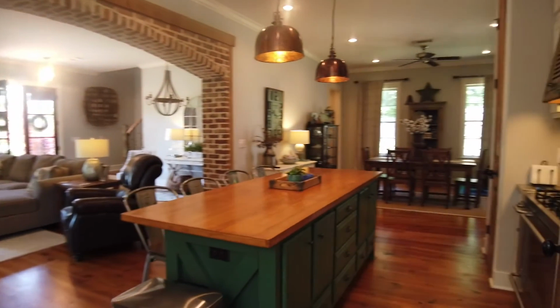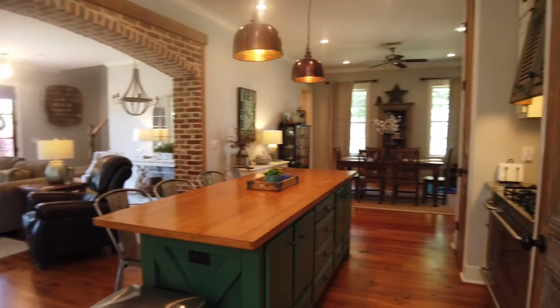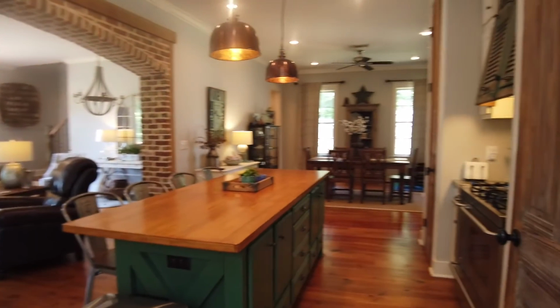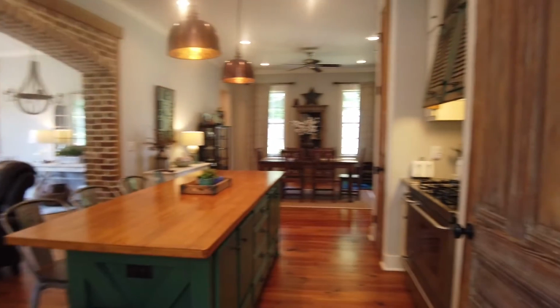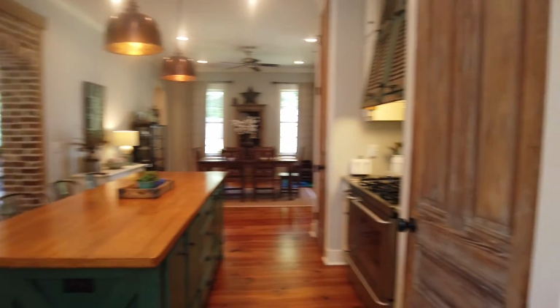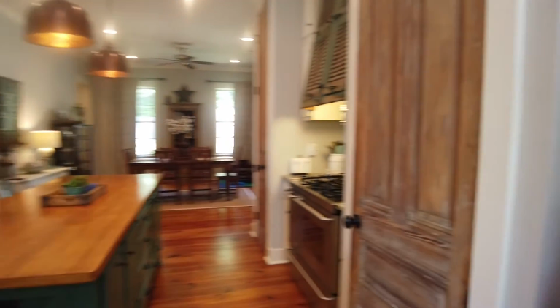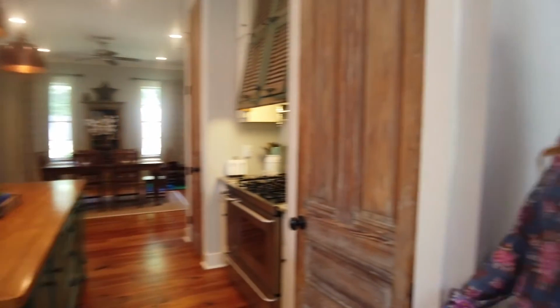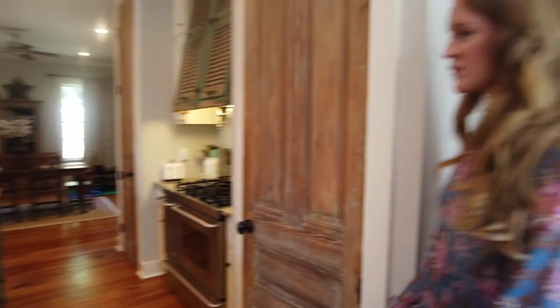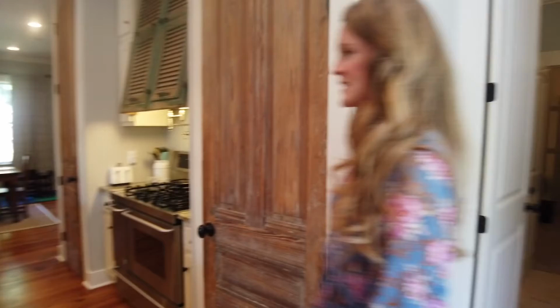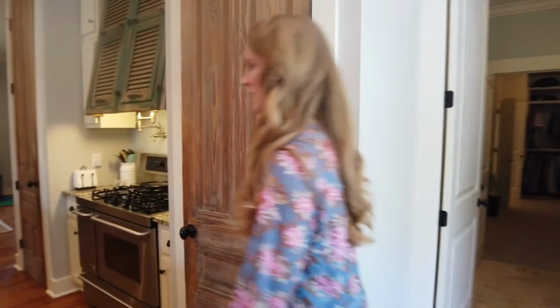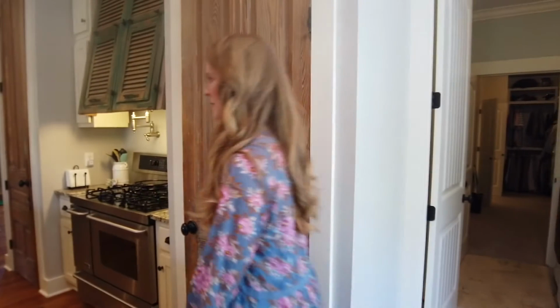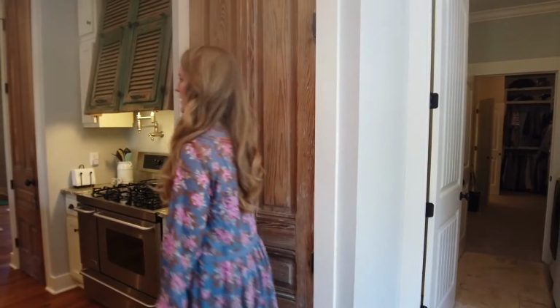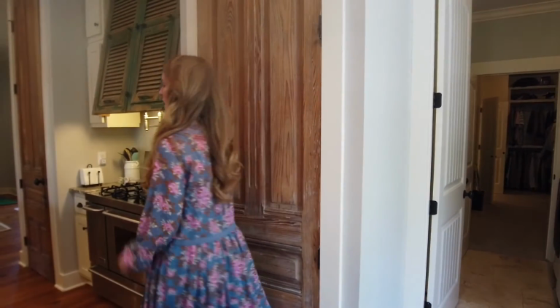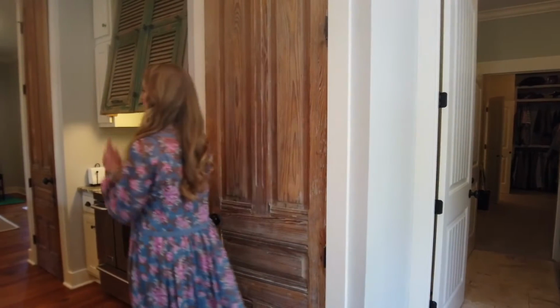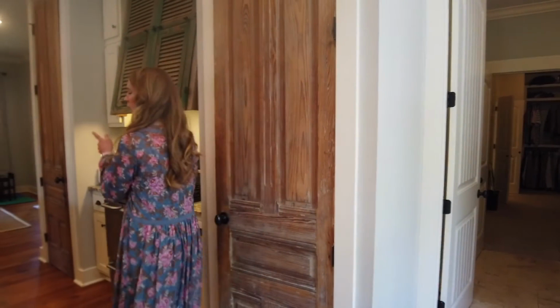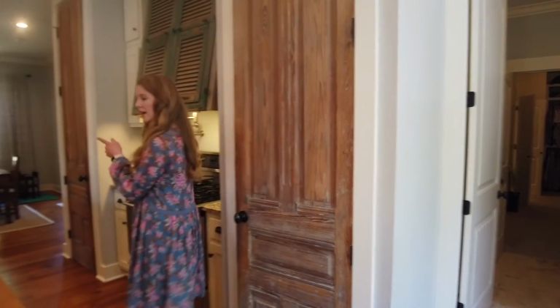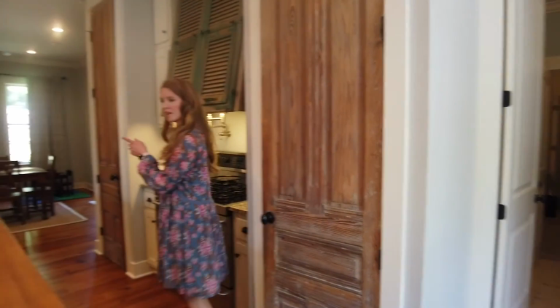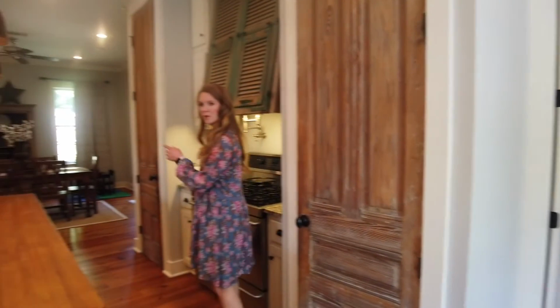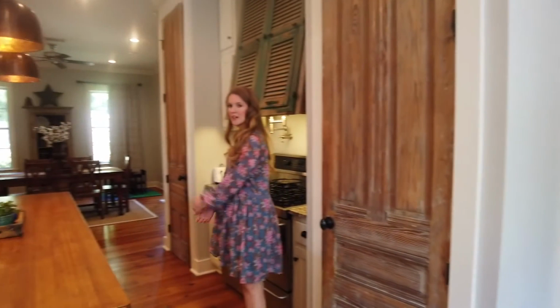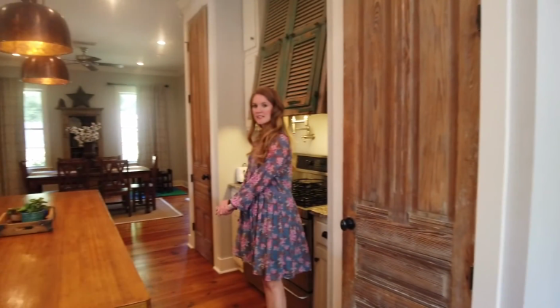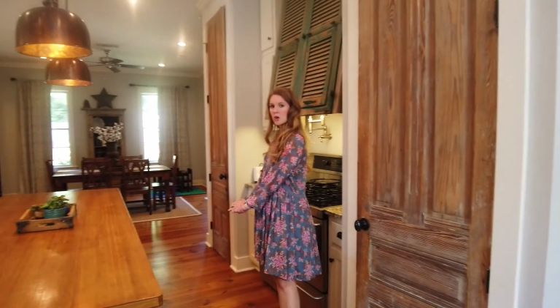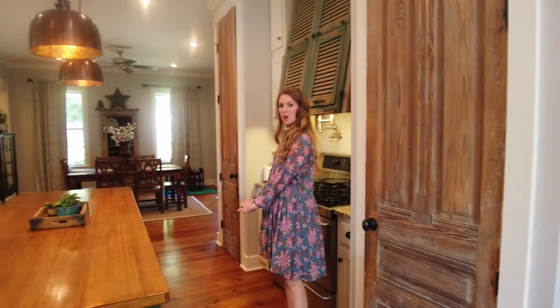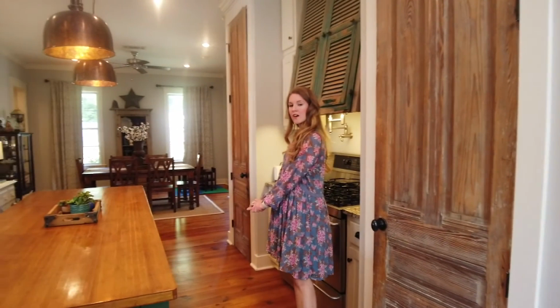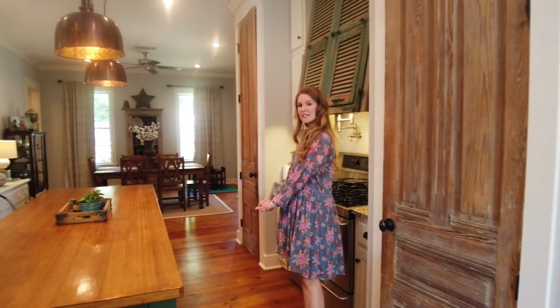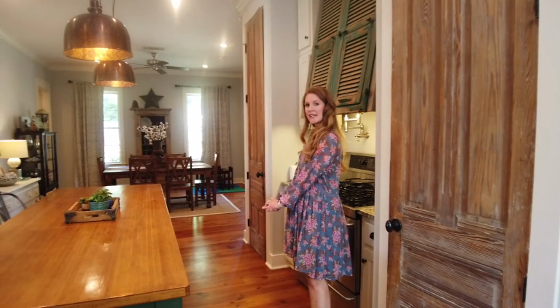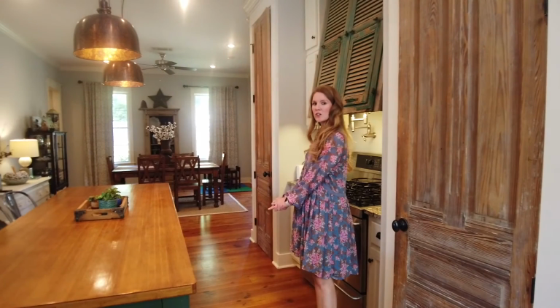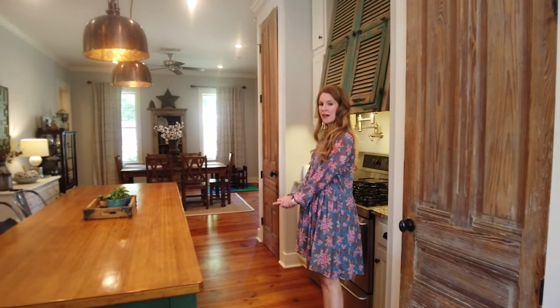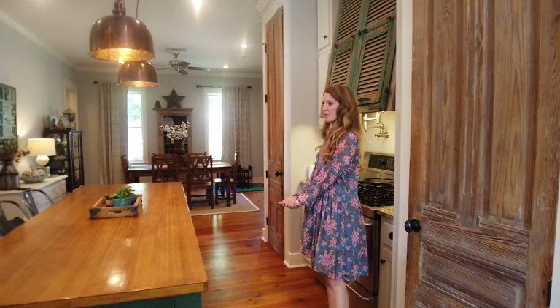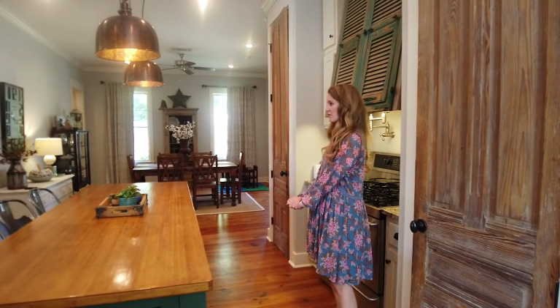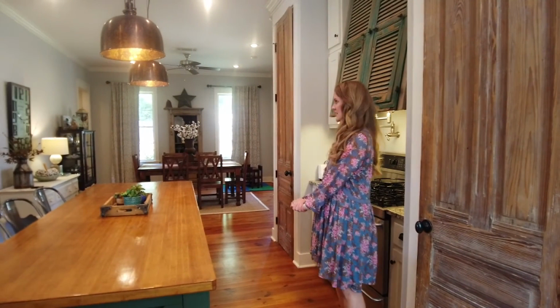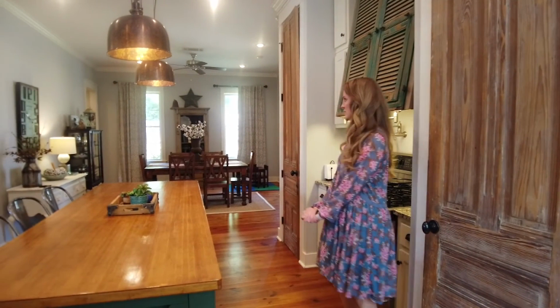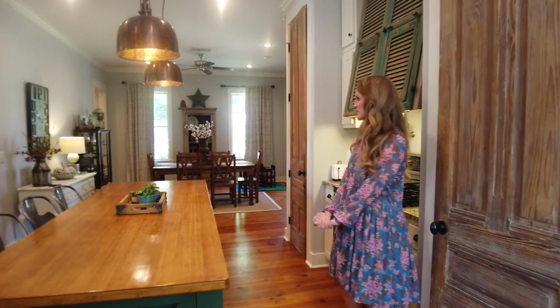And we're back in the kitchen area. Across from the dining room area, we'll head down a back hallway where there is a small office and also a half bath for guests.